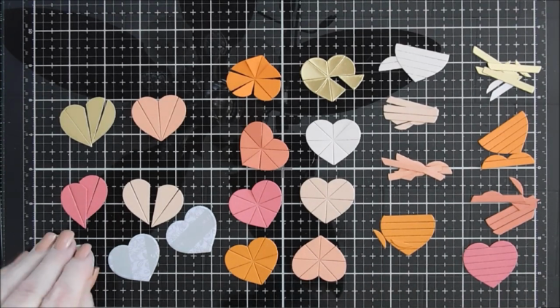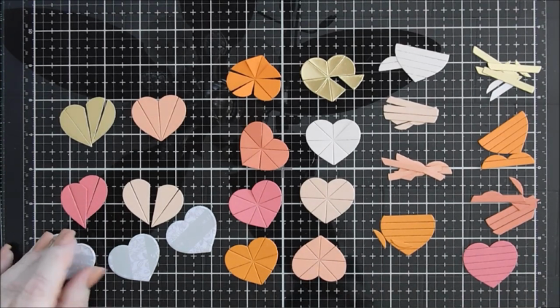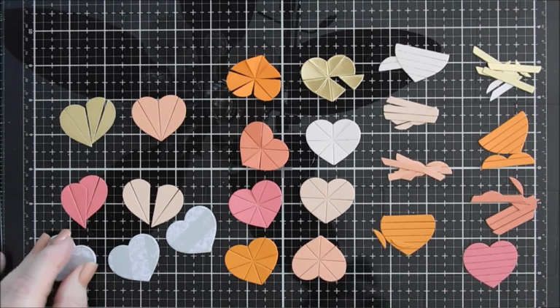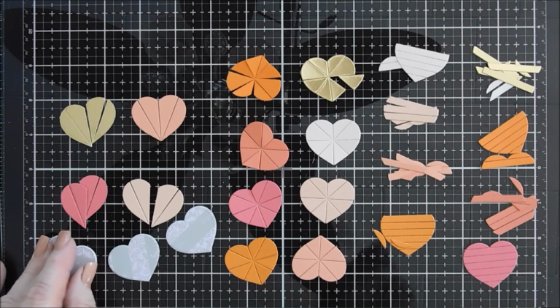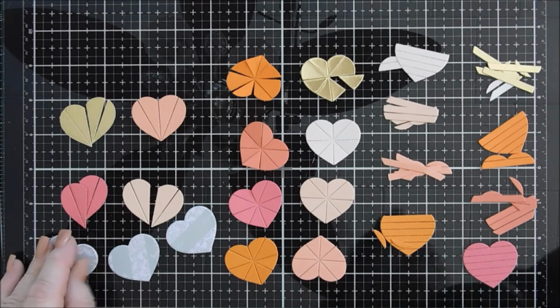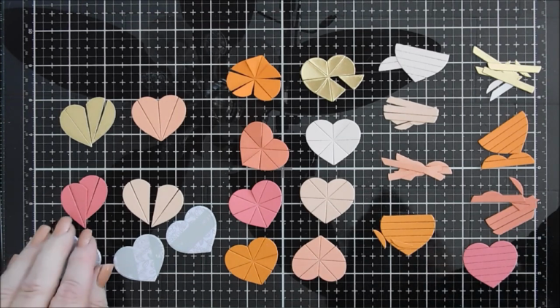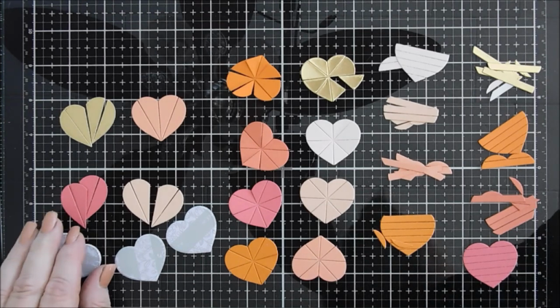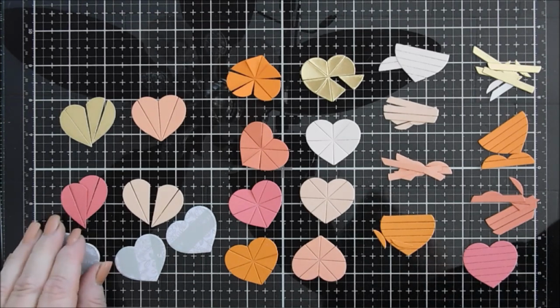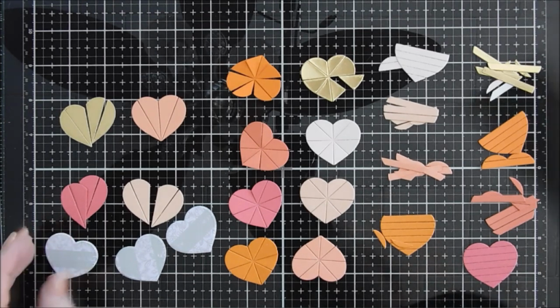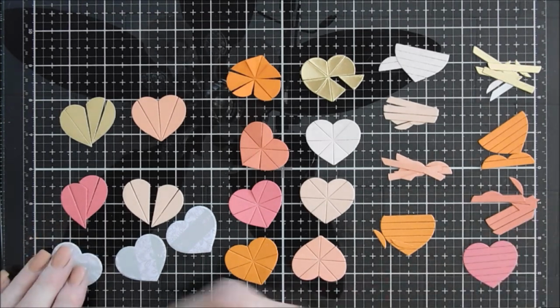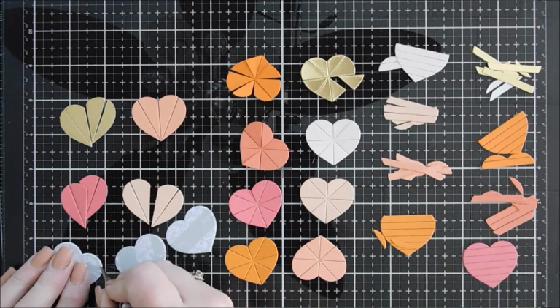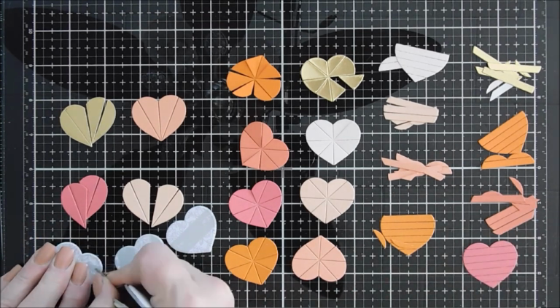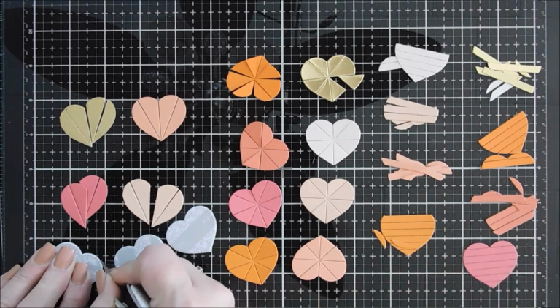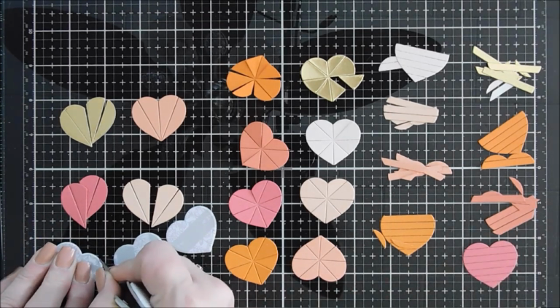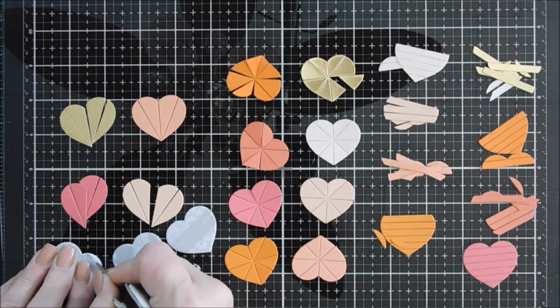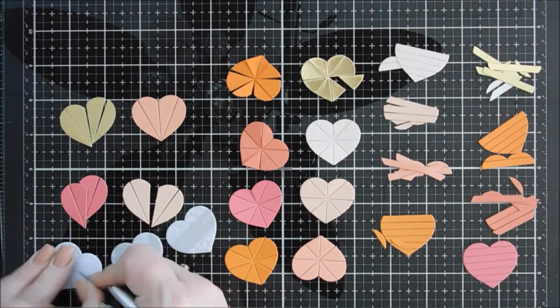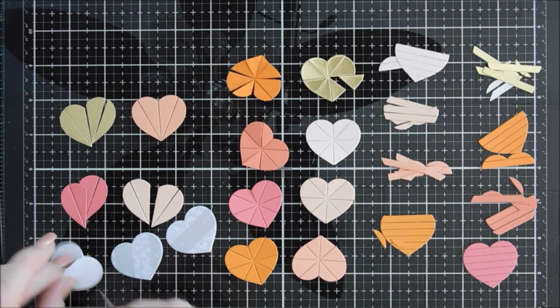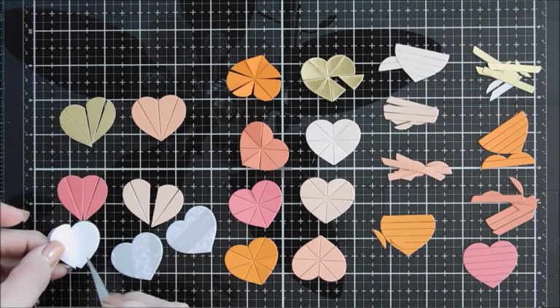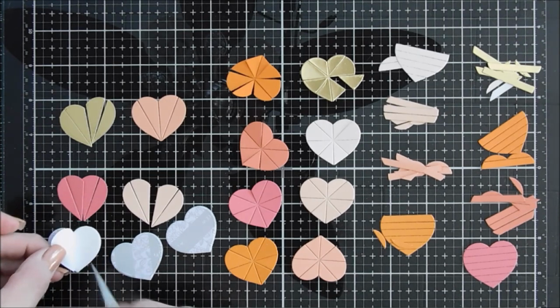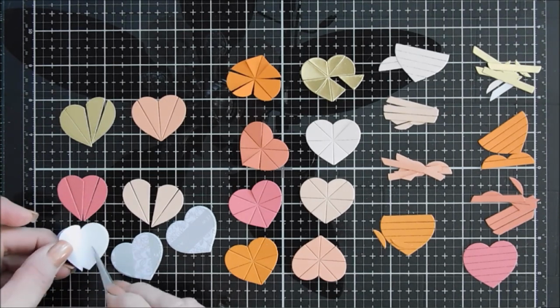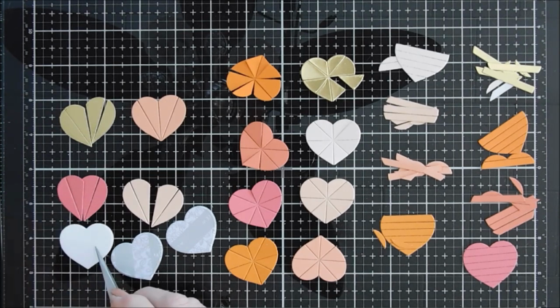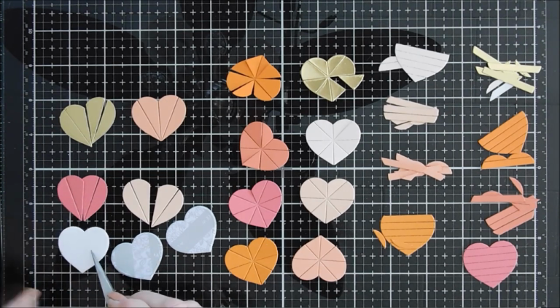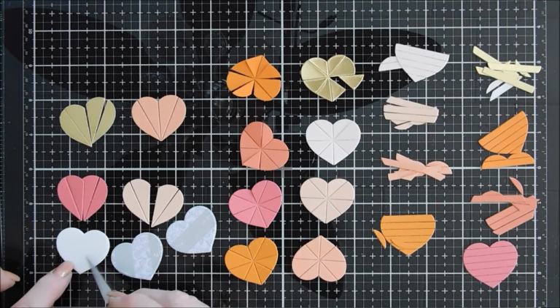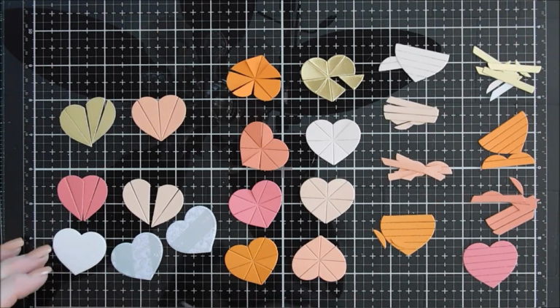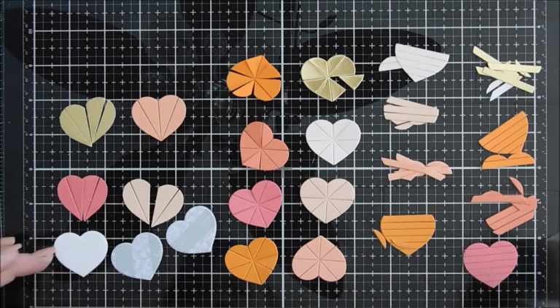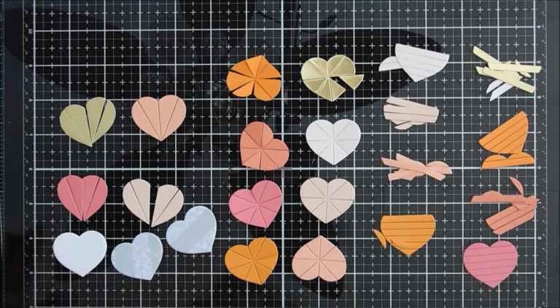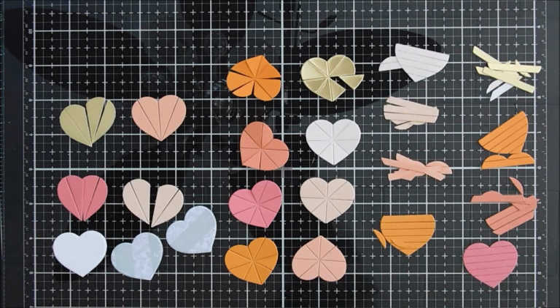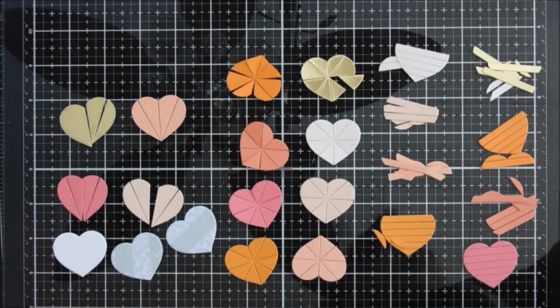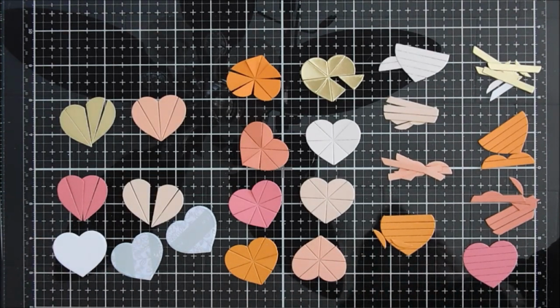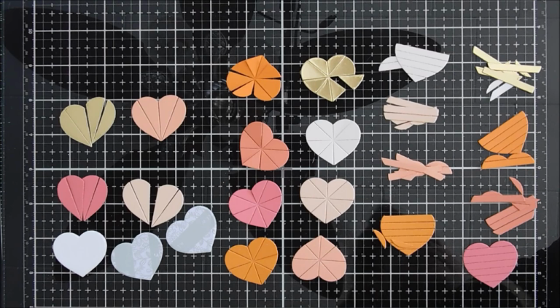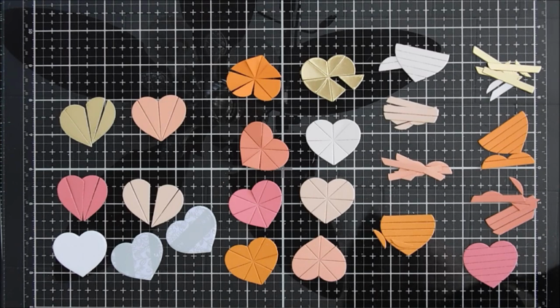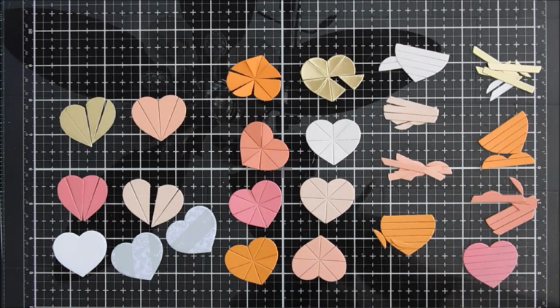If you don't have double-sided adhesive, you could use your tape runner, double-sided tape, or even glue — just add some glue to your heart and then you can add all the pieces.